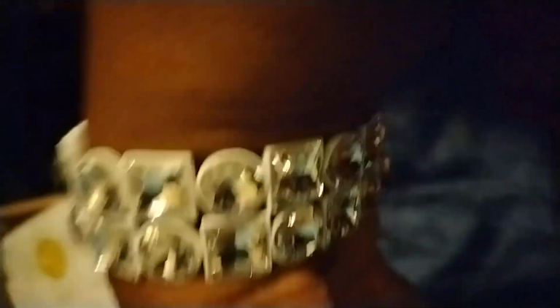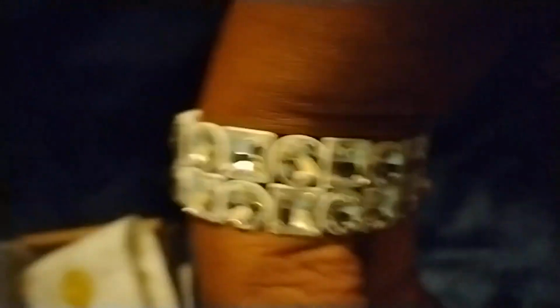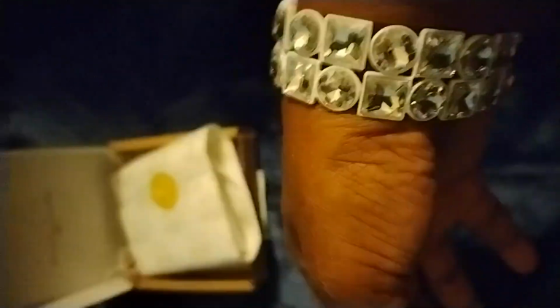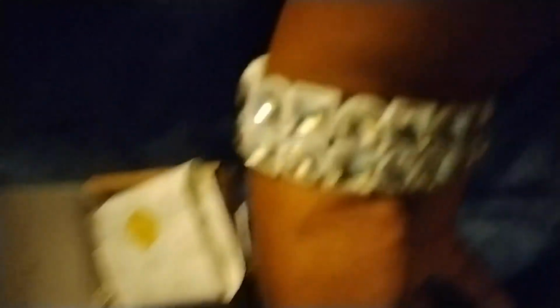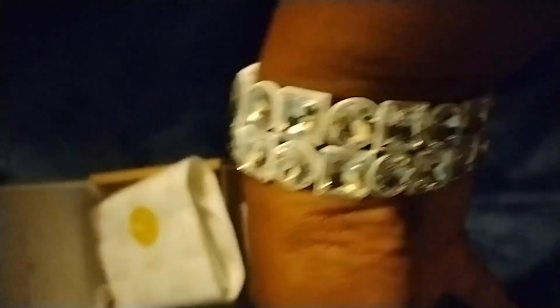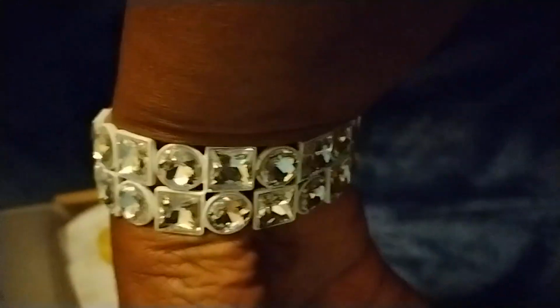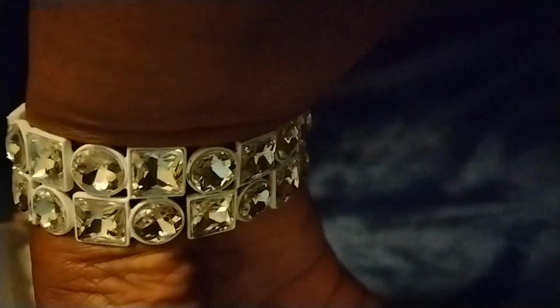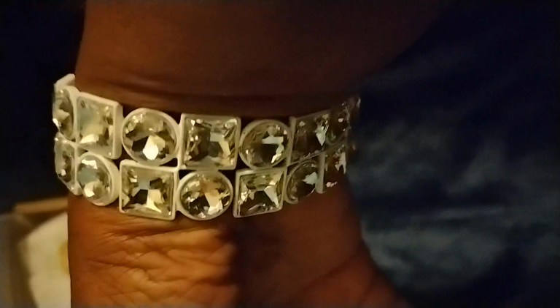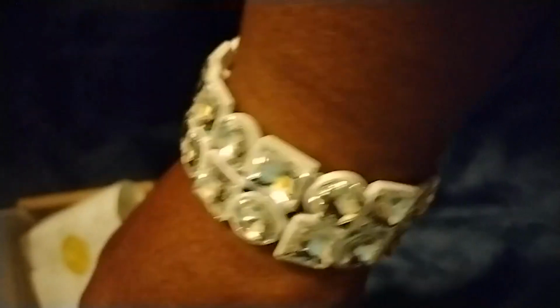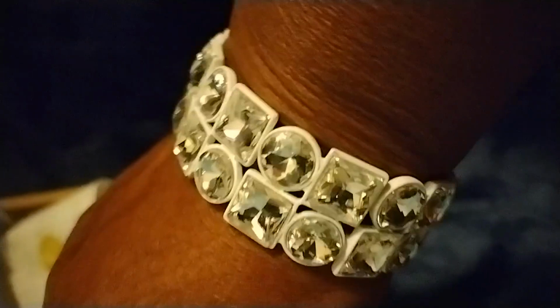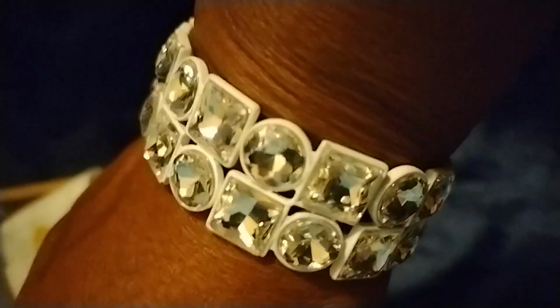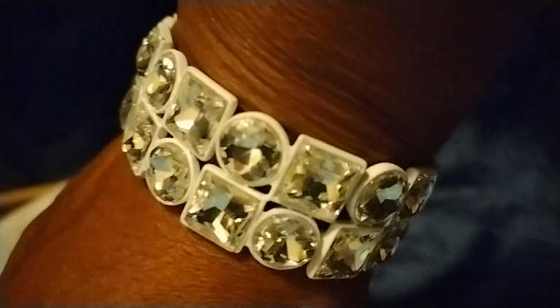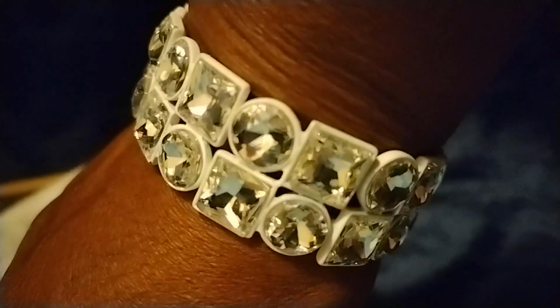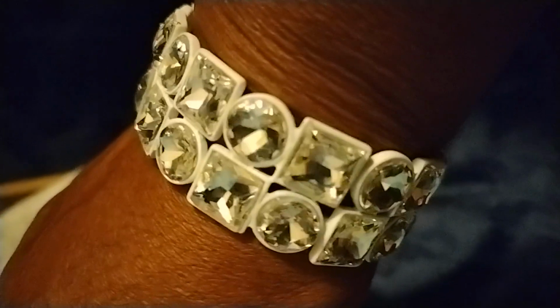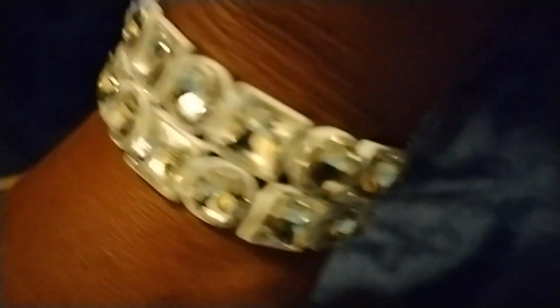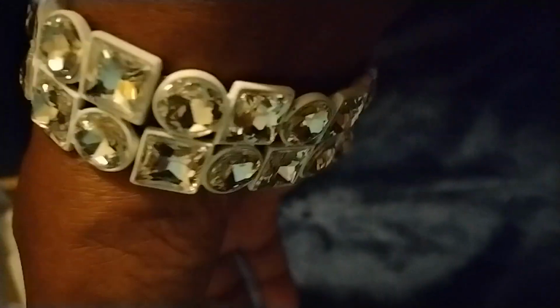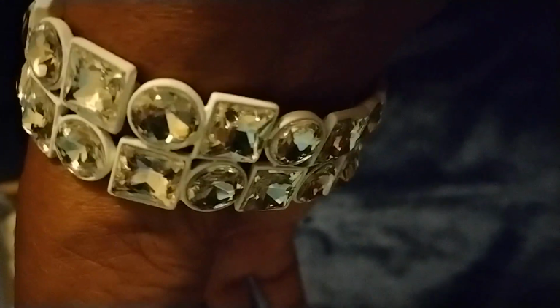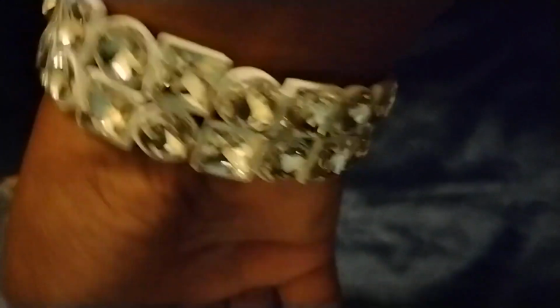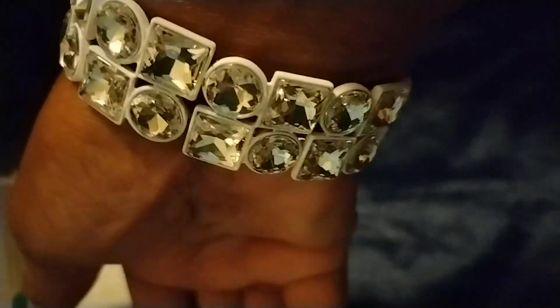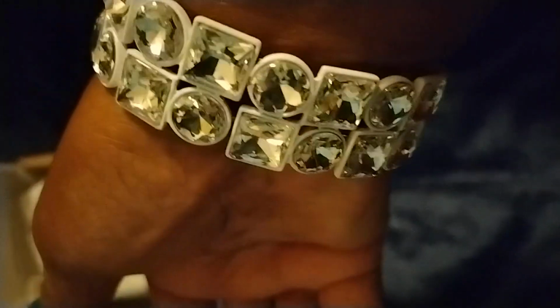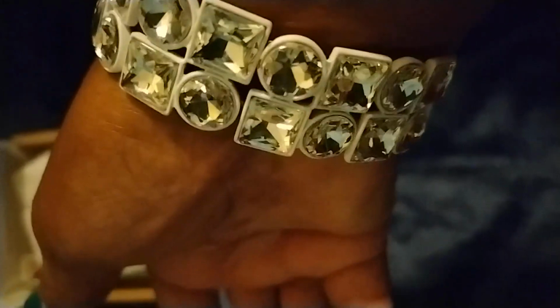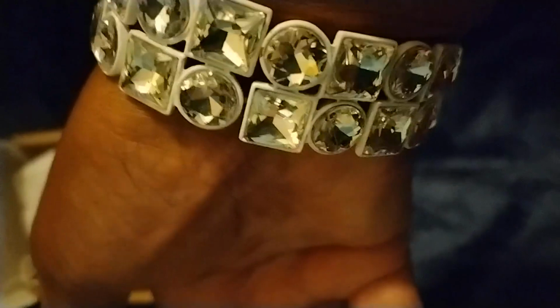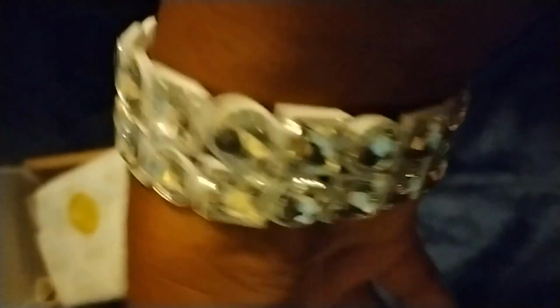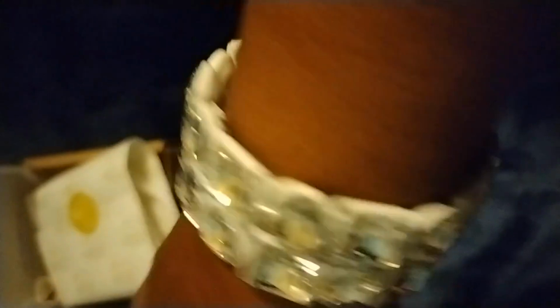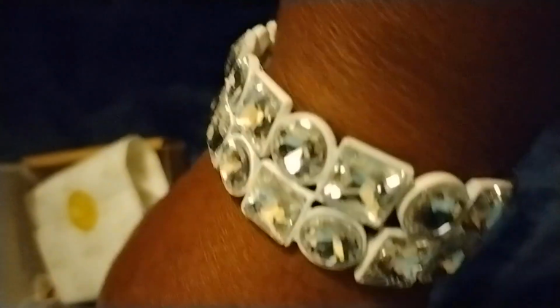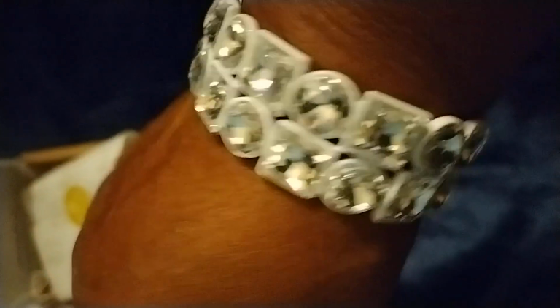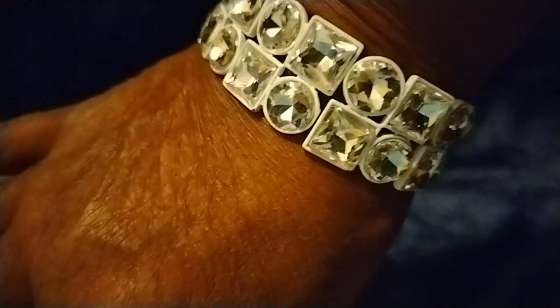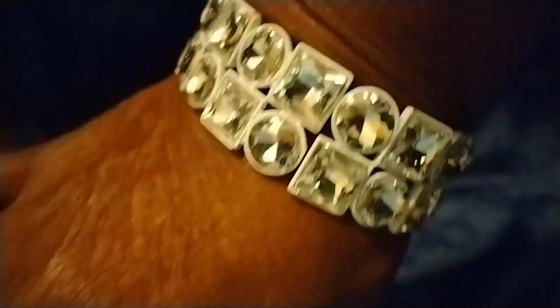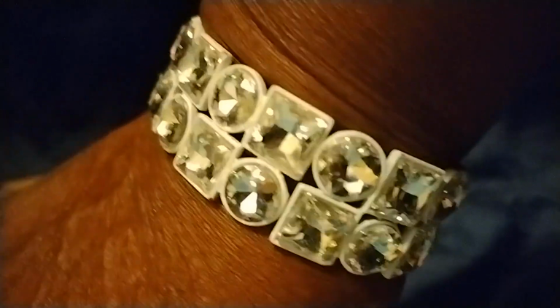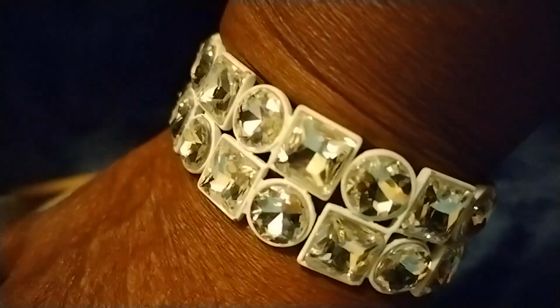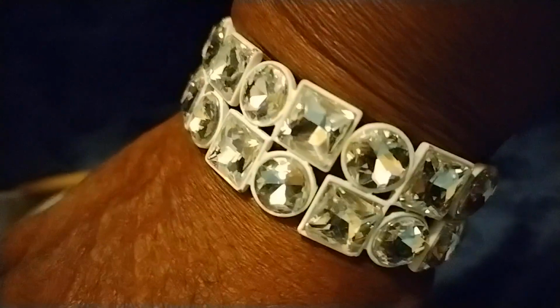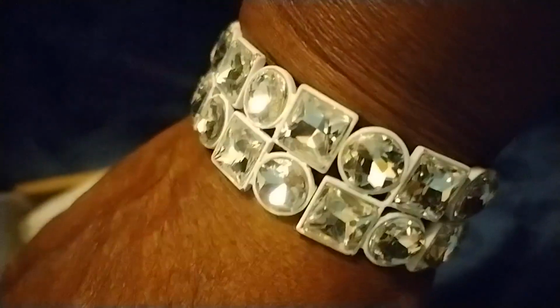Not too much to say — it's costume jewelry, elastic band. Of course you're going to be careful putting it on and taking it off so it doesn't pop. I like it.